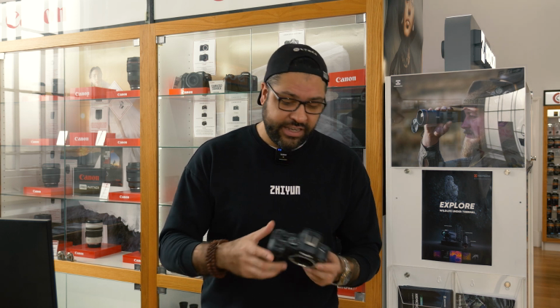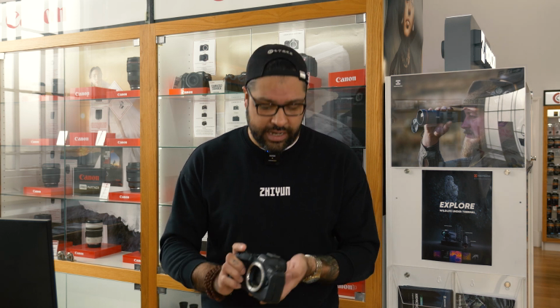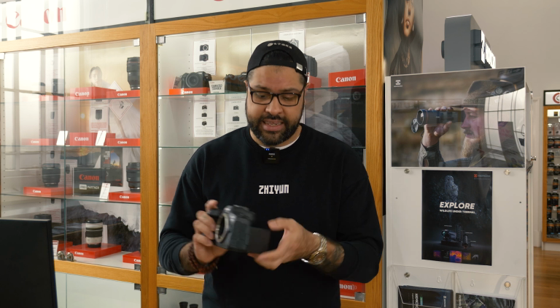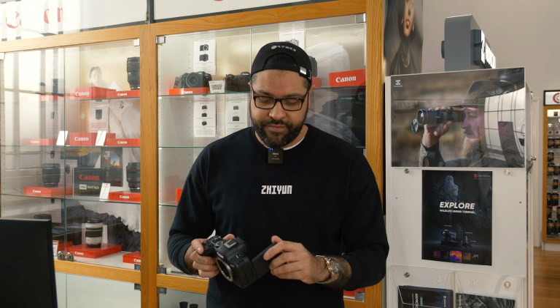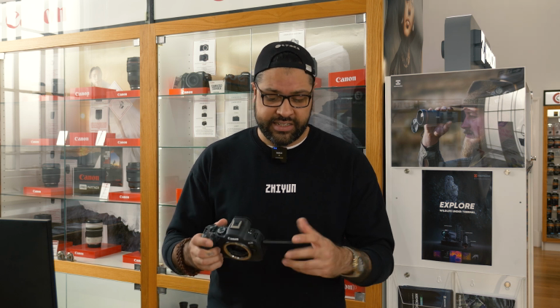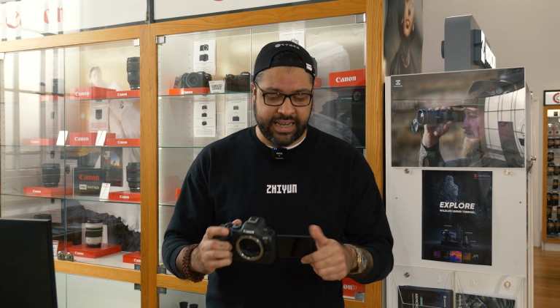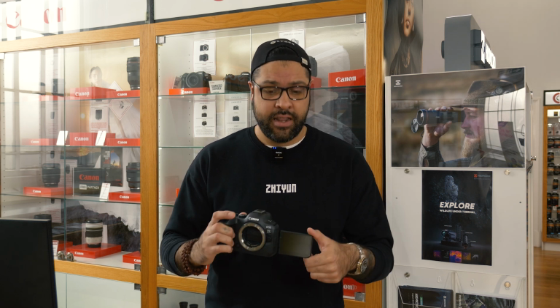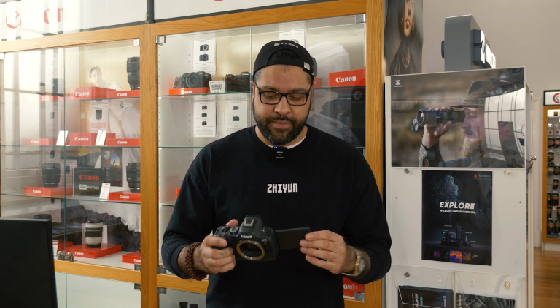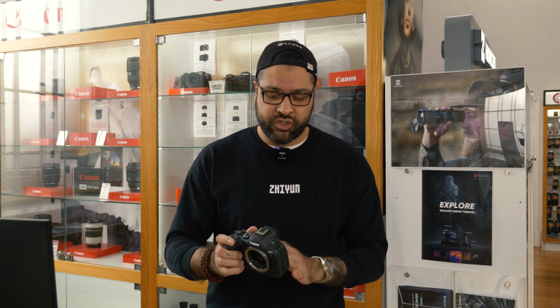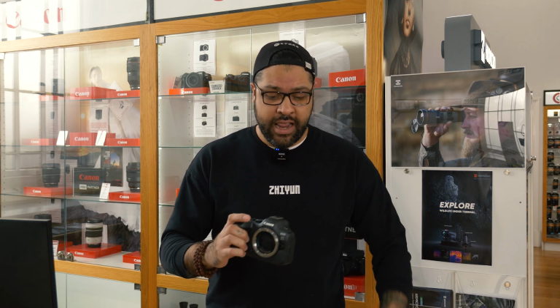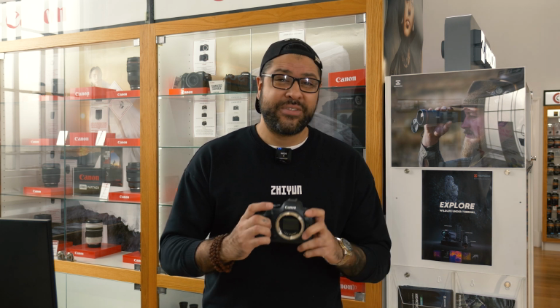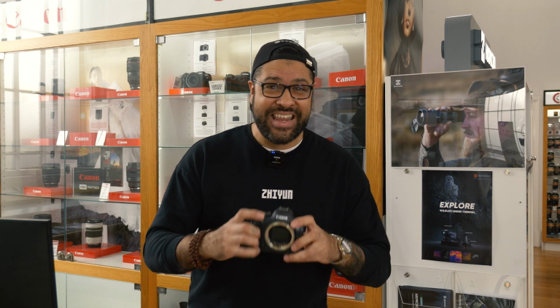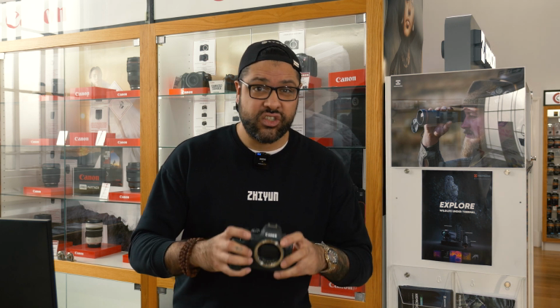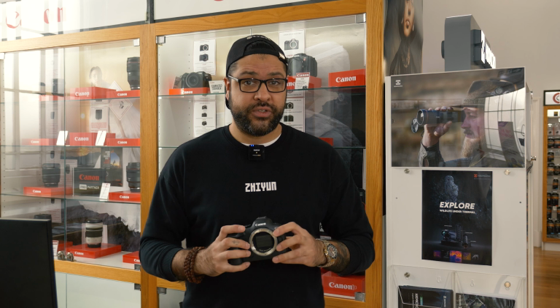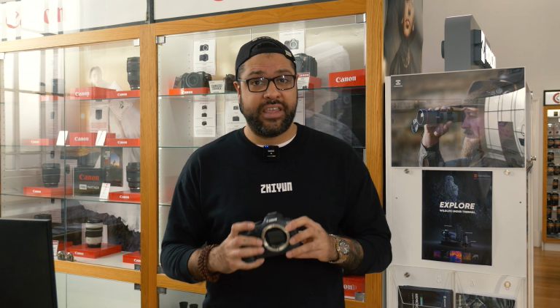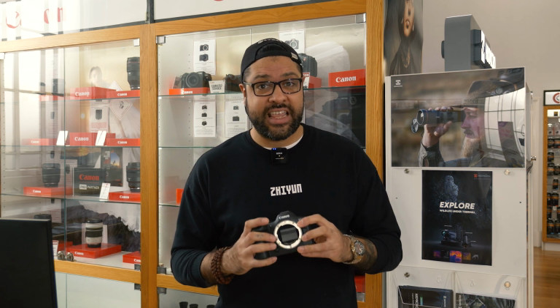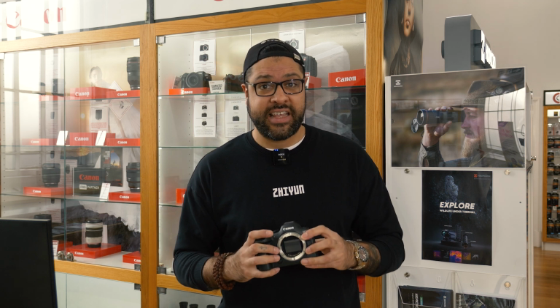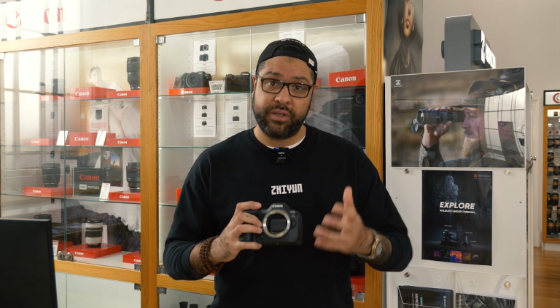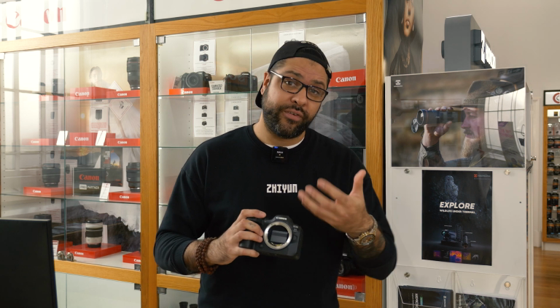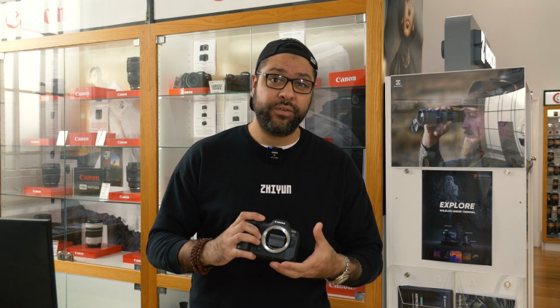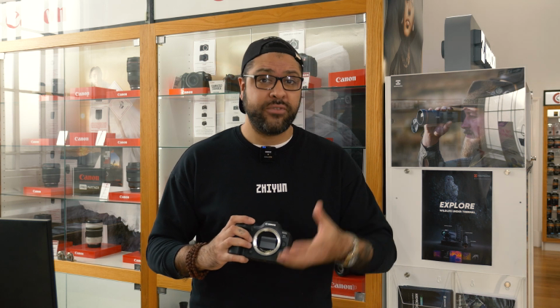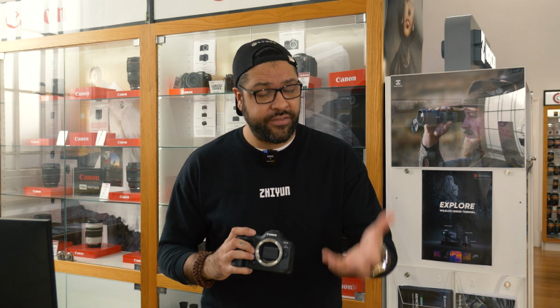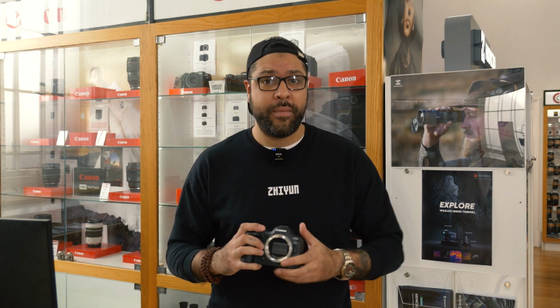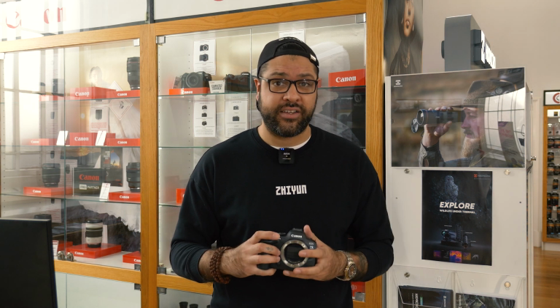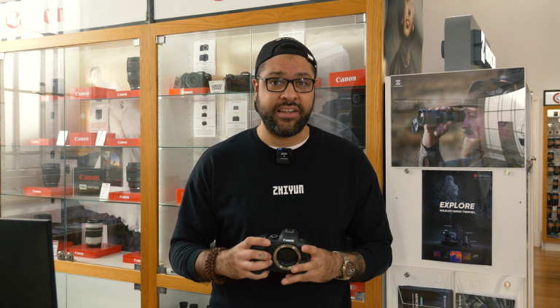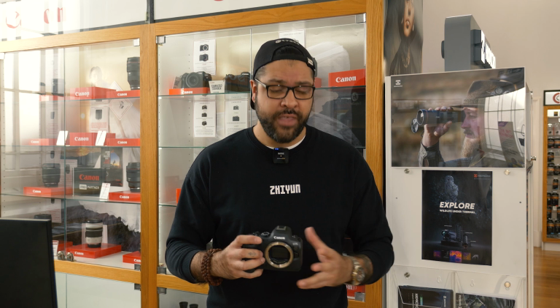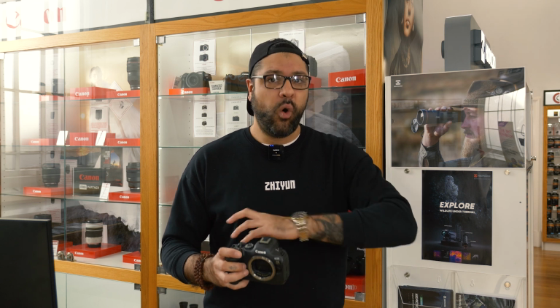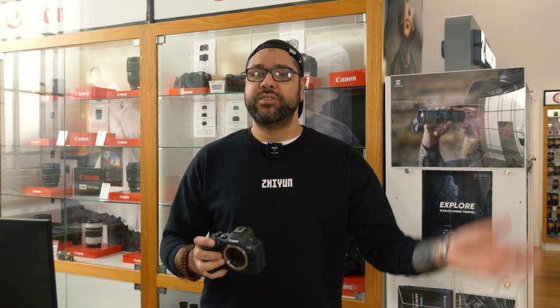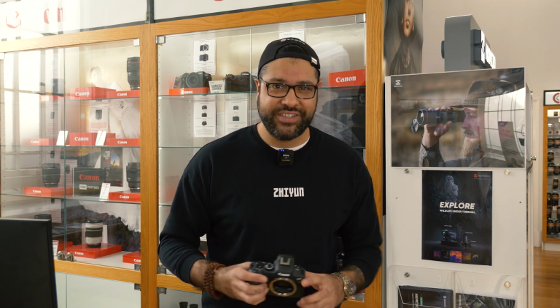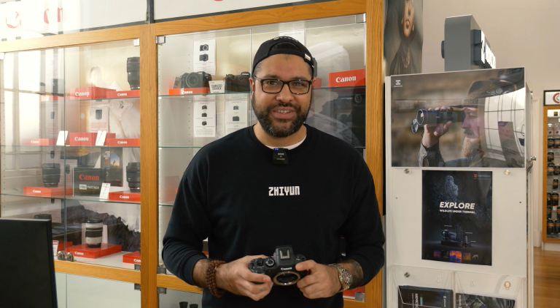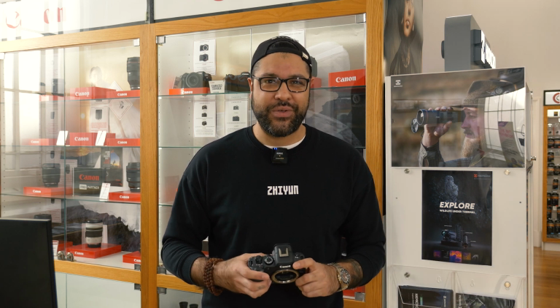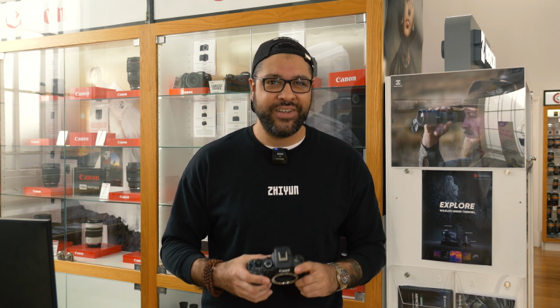Features like the fully articulating flip out screen, up to eight stops of image stabilization built onto a full frame 24 megapixel sensor, and all the autofocusing points that you can want.